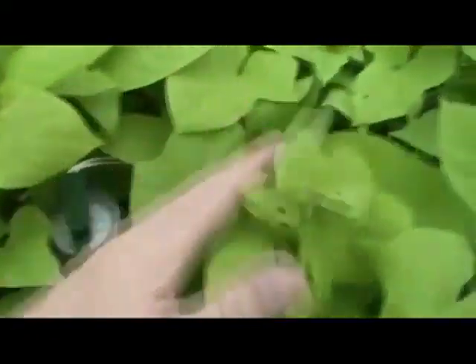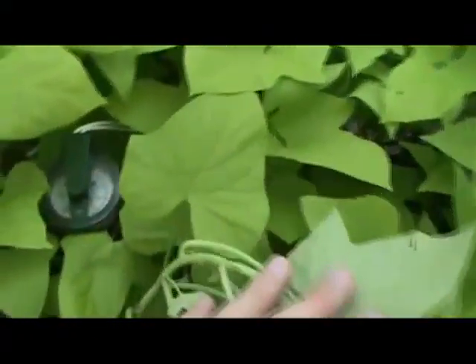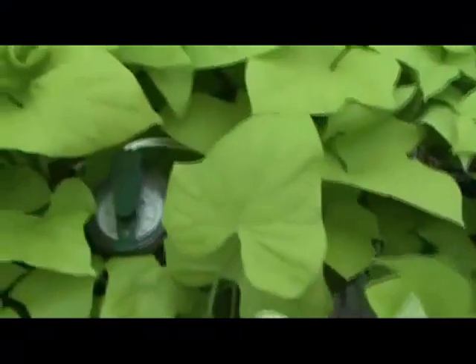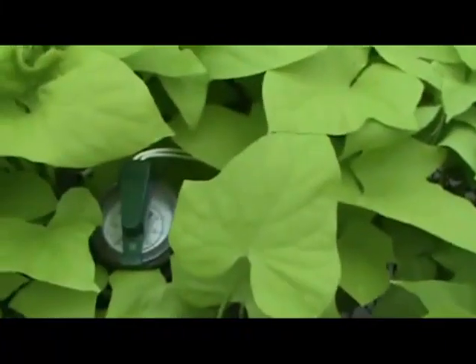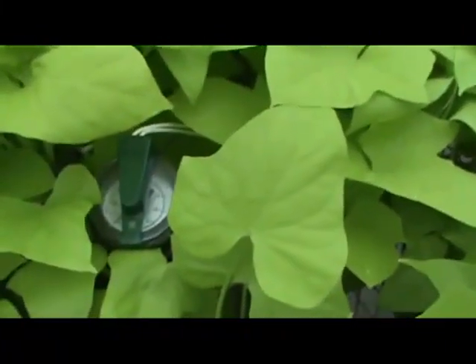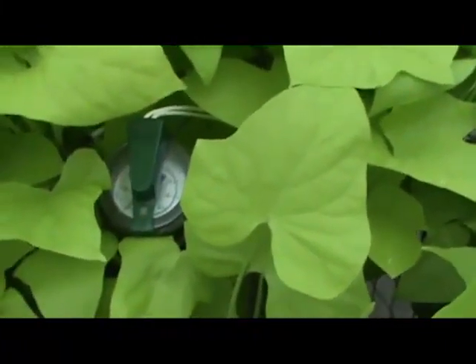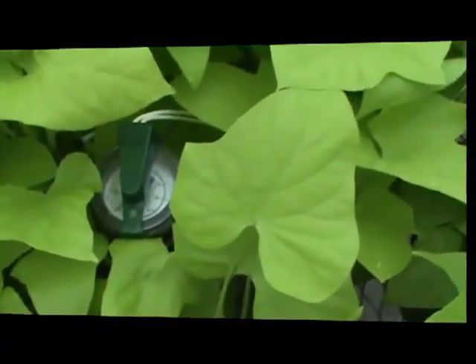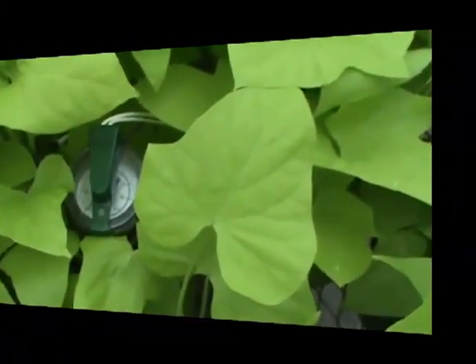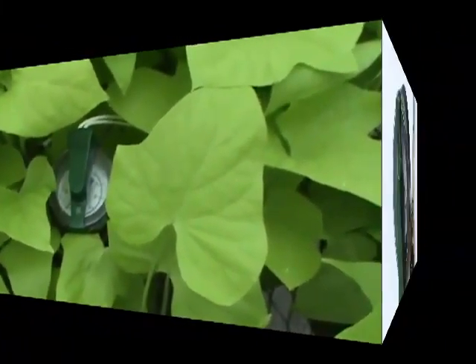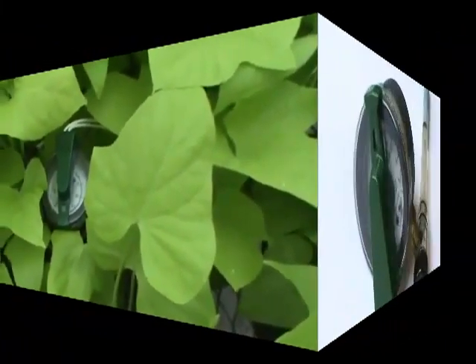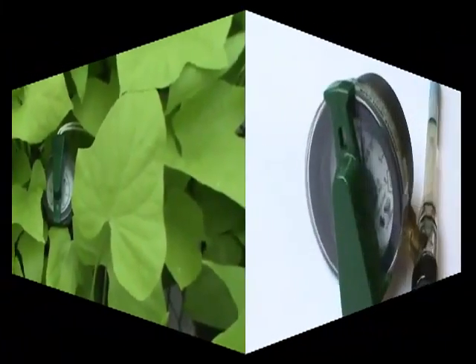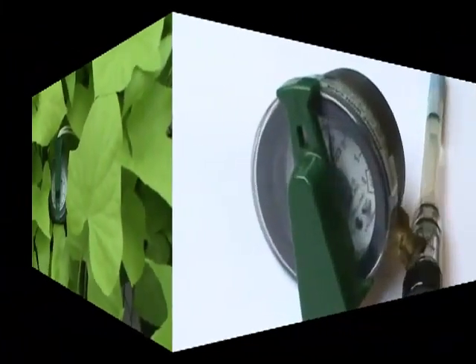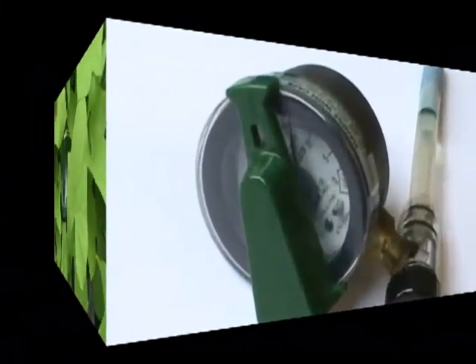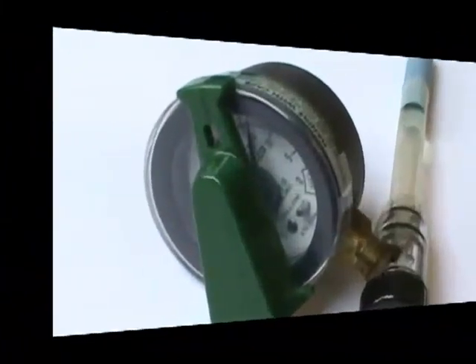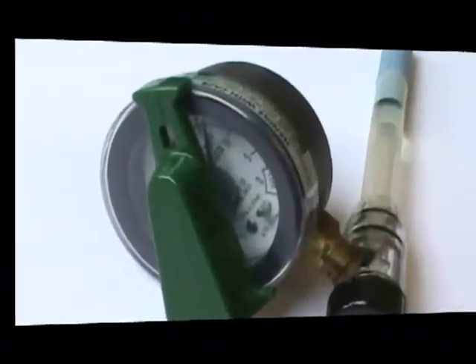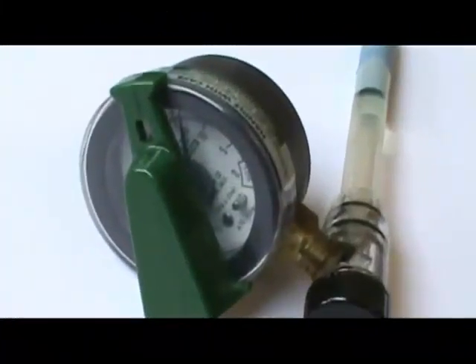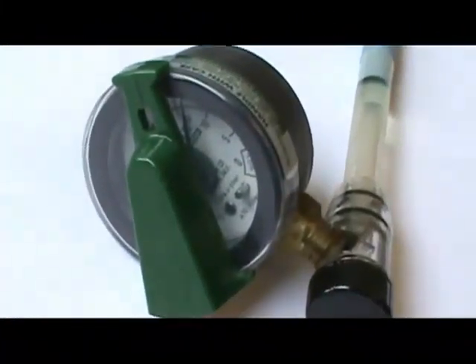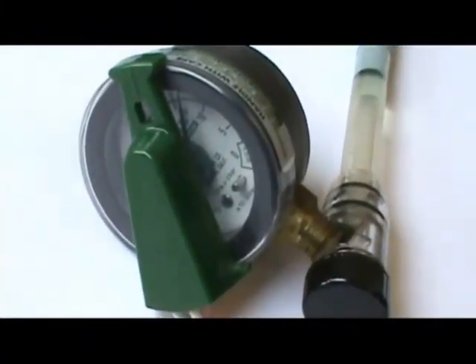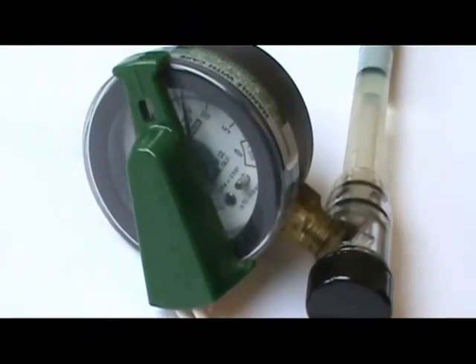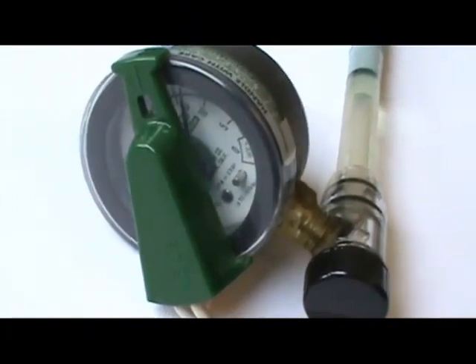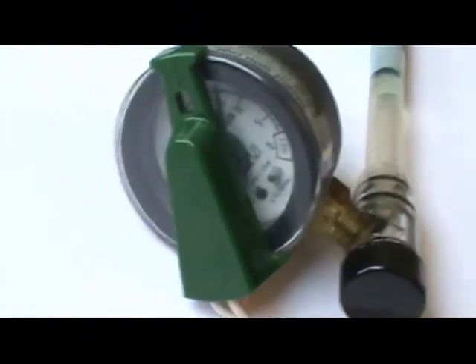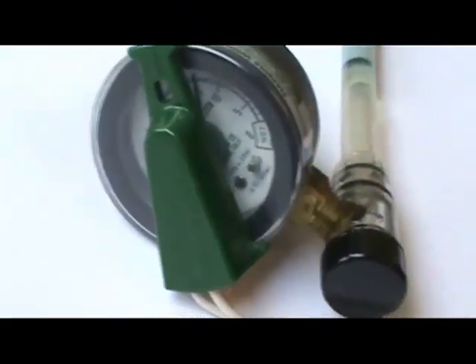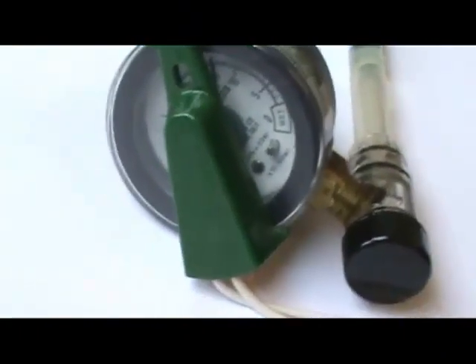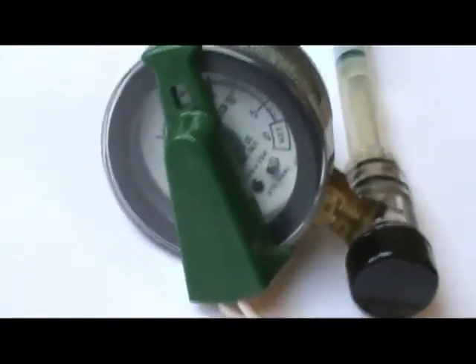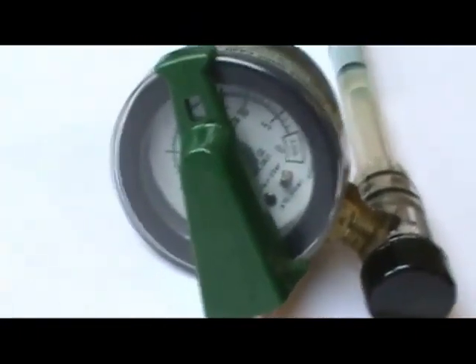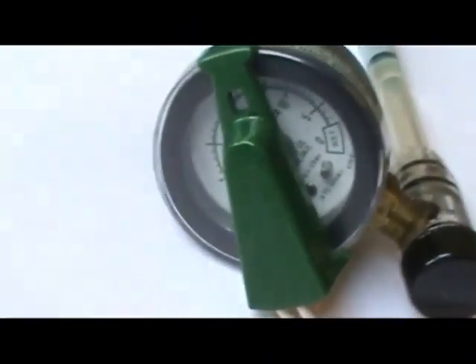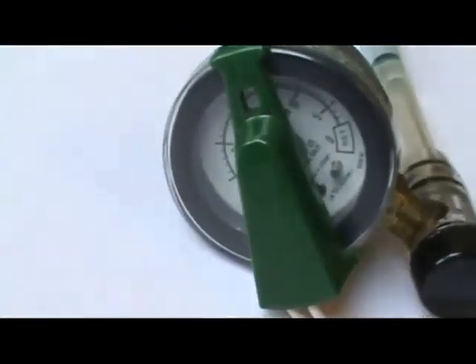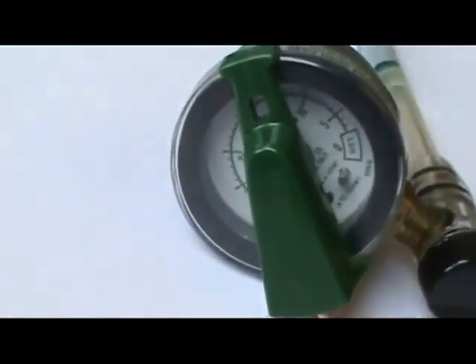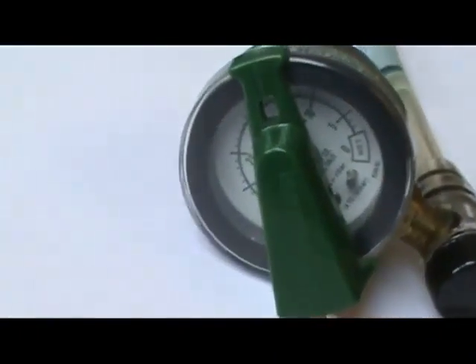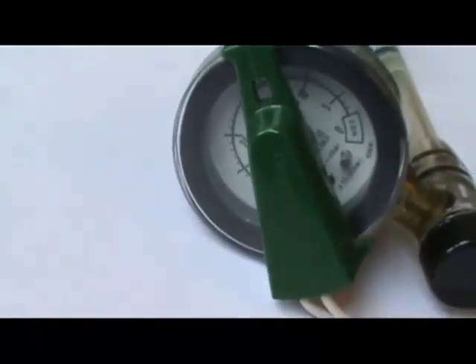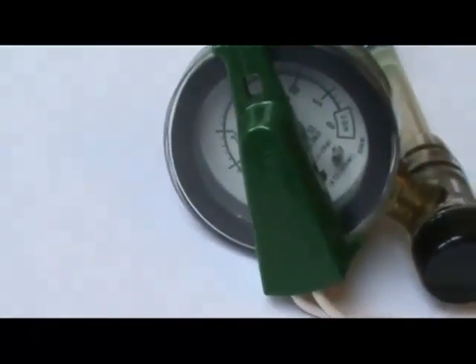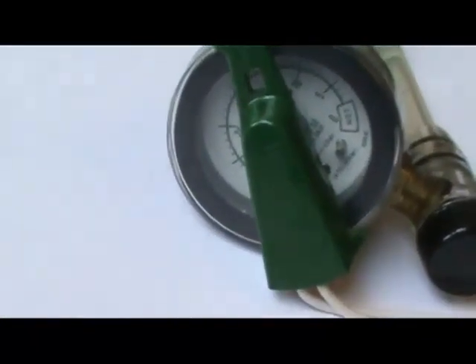The alternative, of course, is to have people decide when the crop needs to be irrigated. But using a tensiometer like this one from the Aerometer Company in Riverside, California,